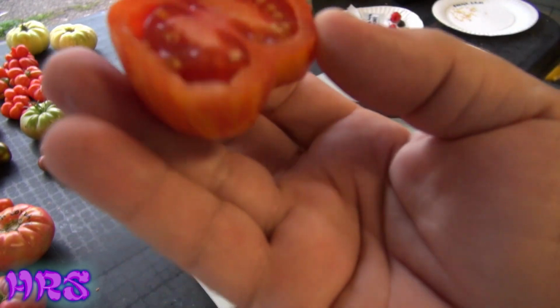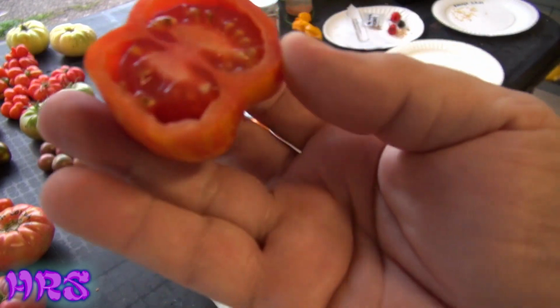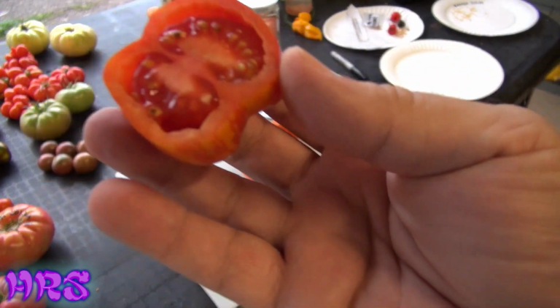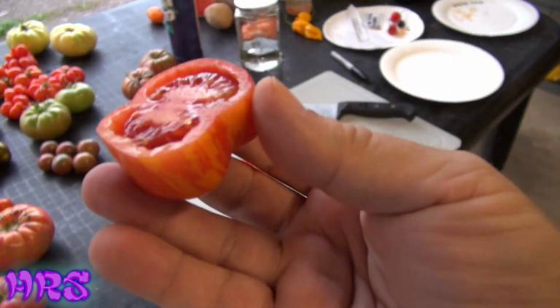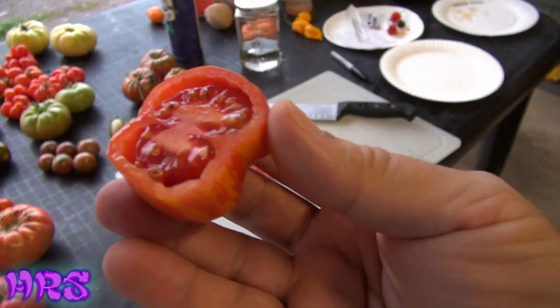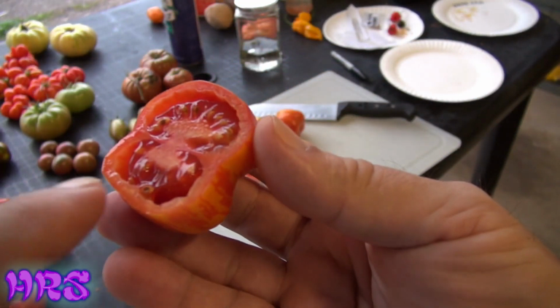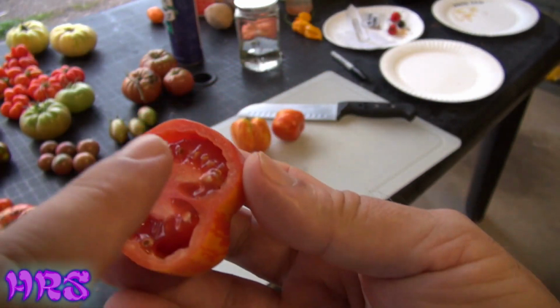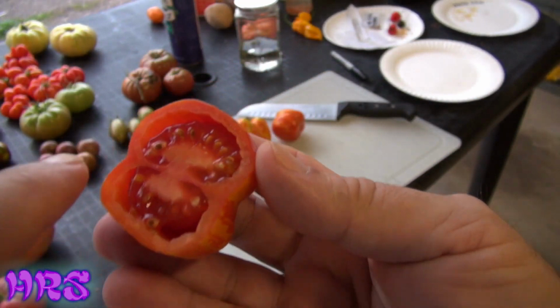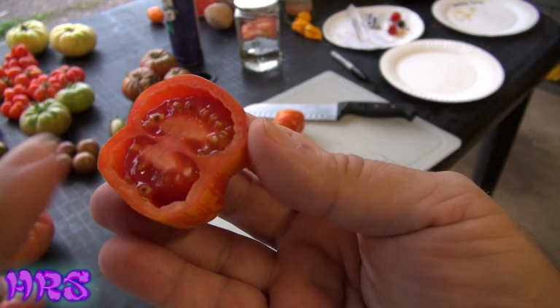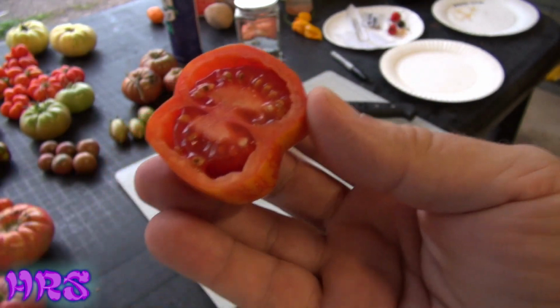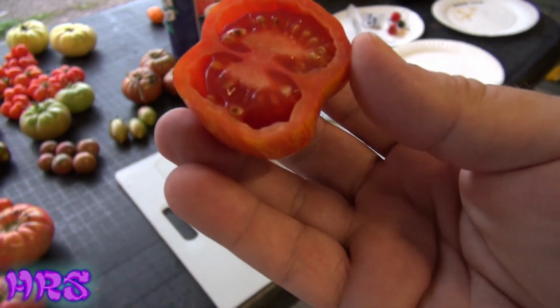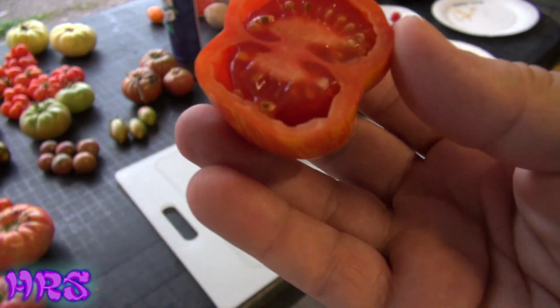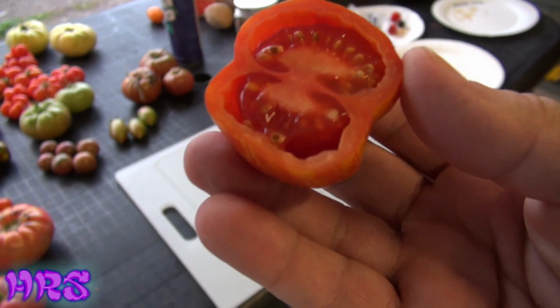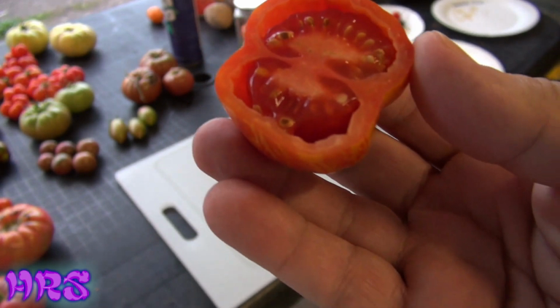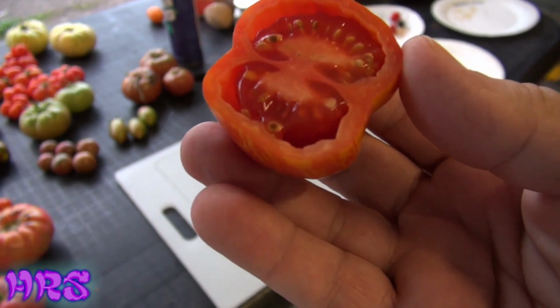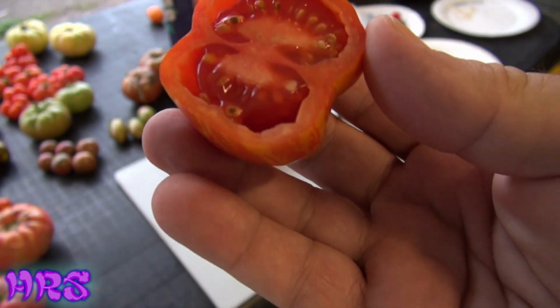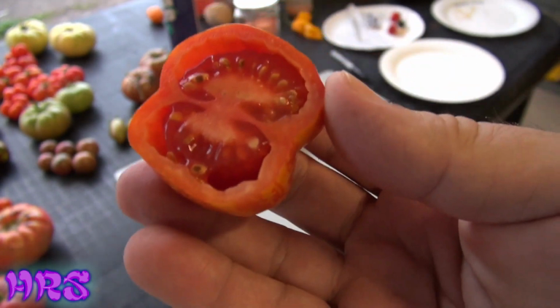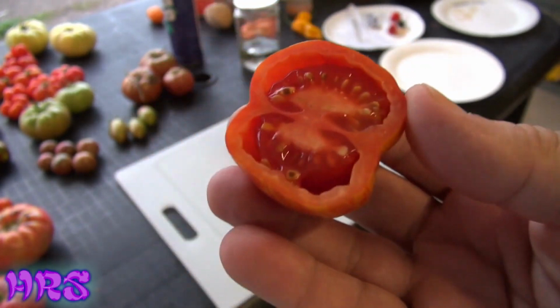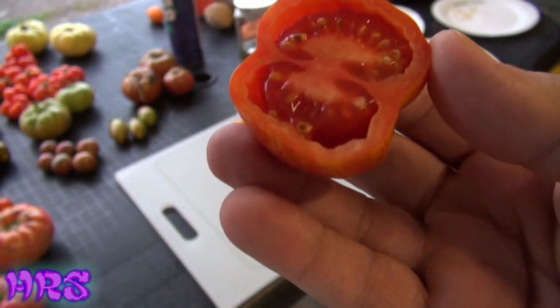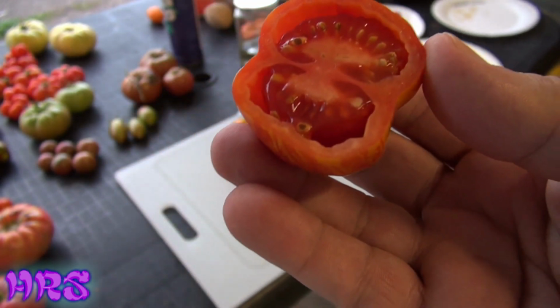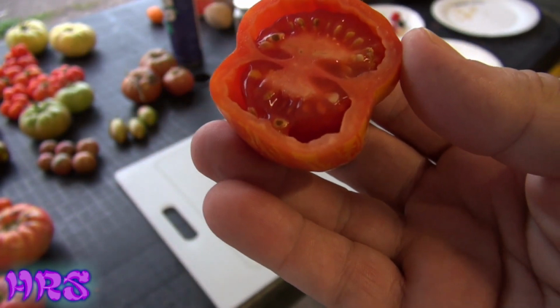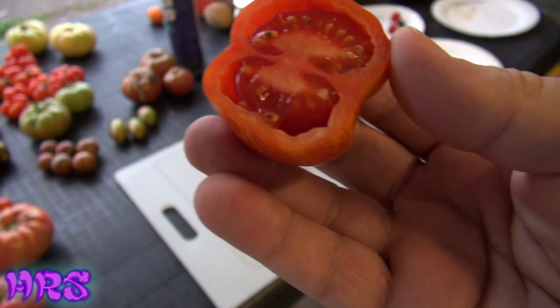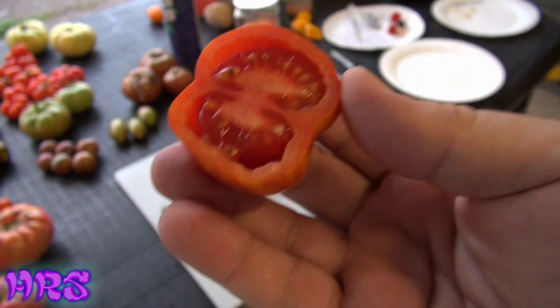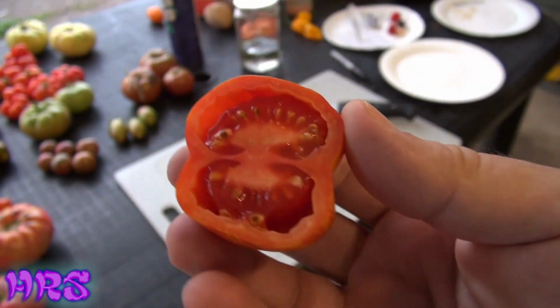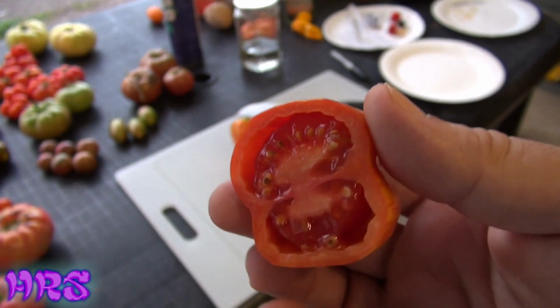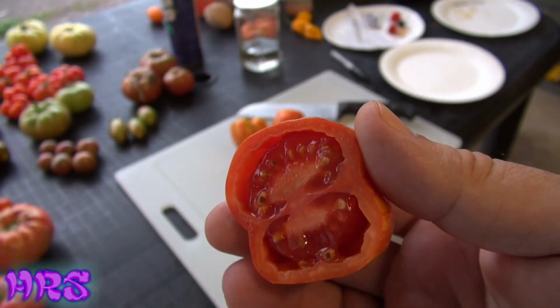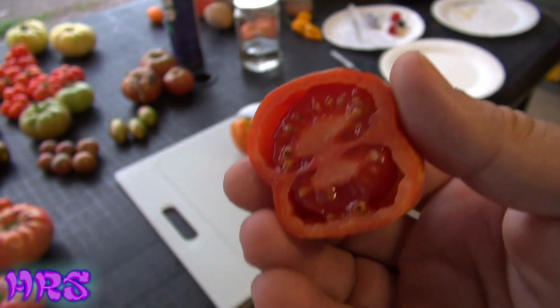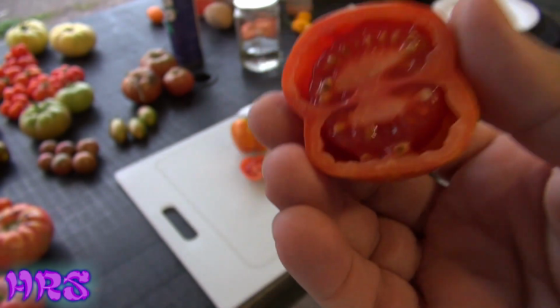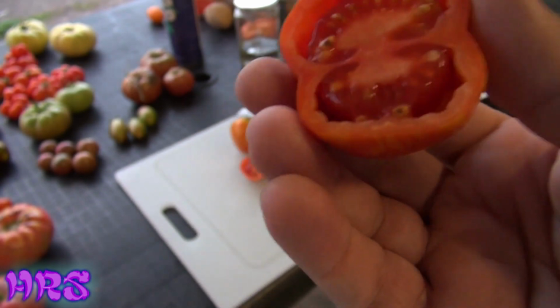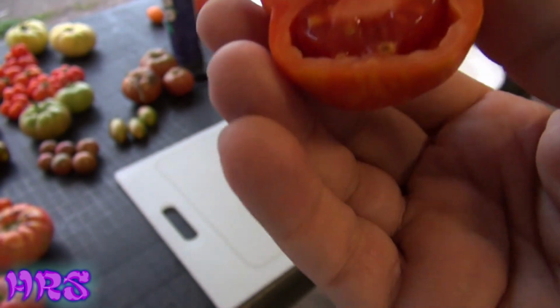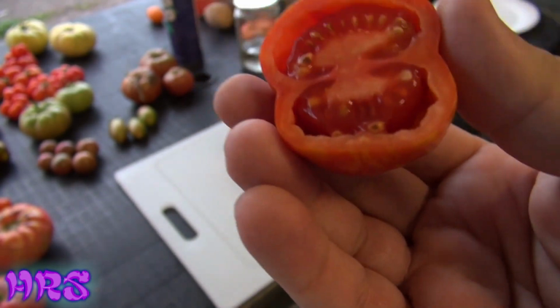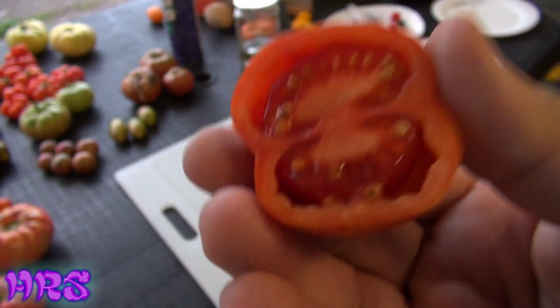As far as seeing wilding in the rind, I don't really see too much. But guys, this is straight out an heirloom tomato — this is not something you're going to buy in a store. You'd be lucky if you could even find seeds for this online.